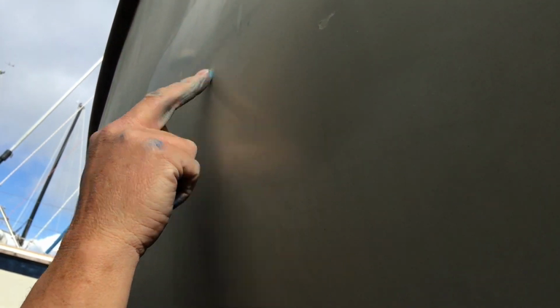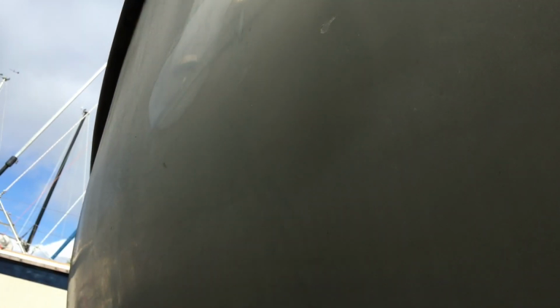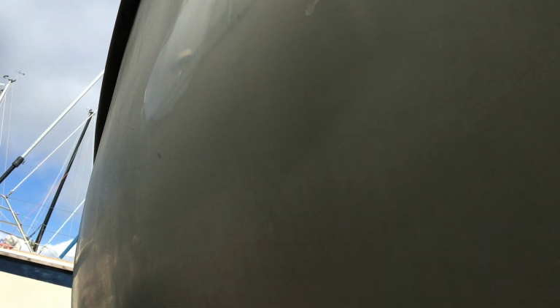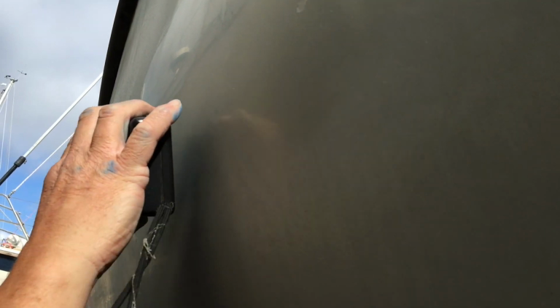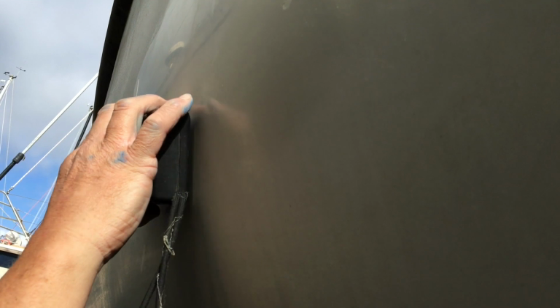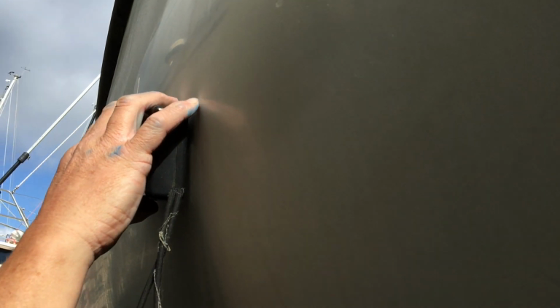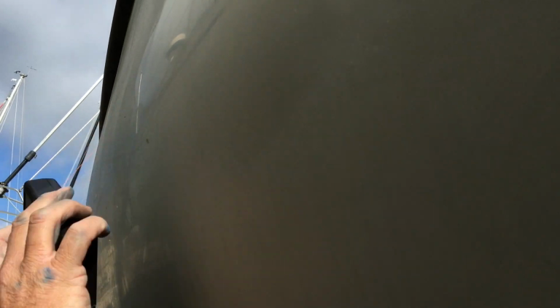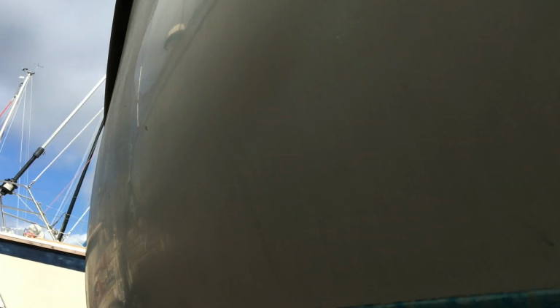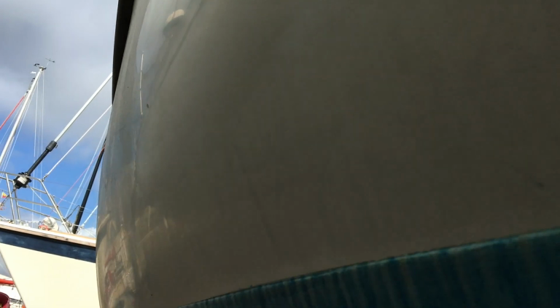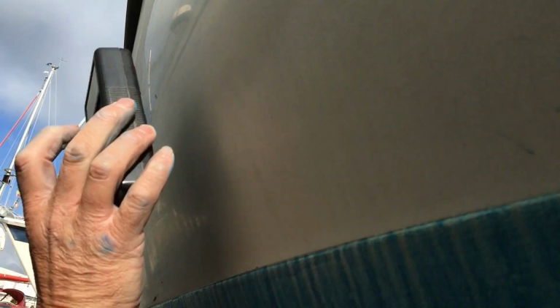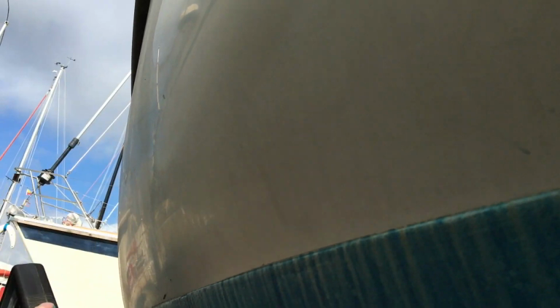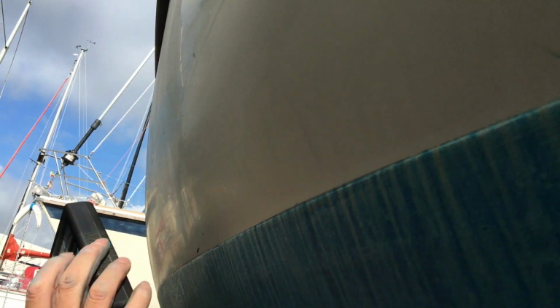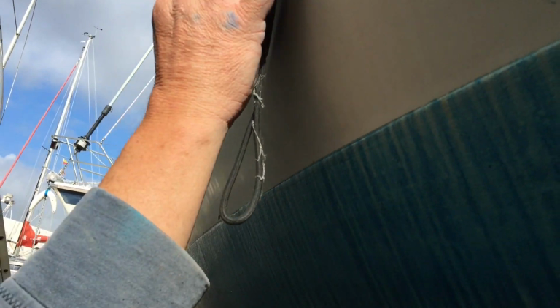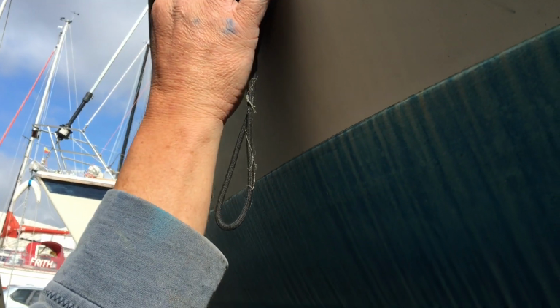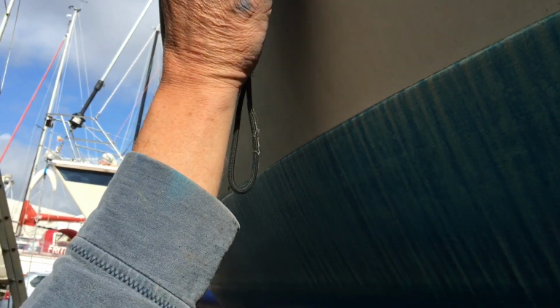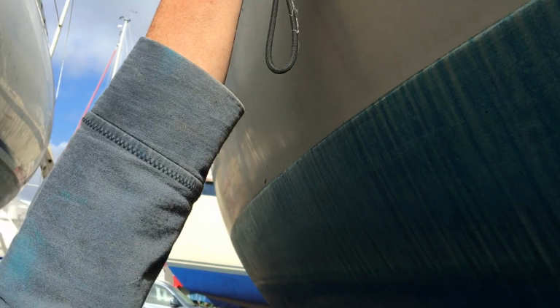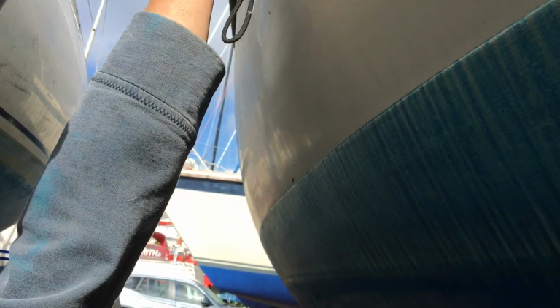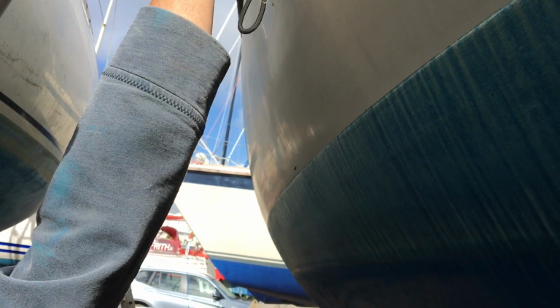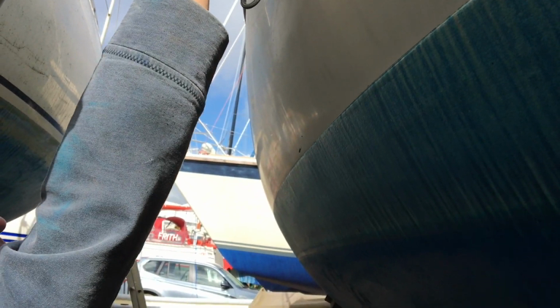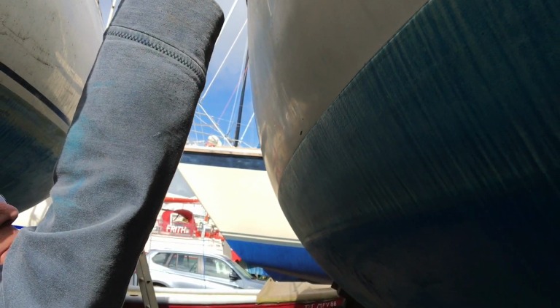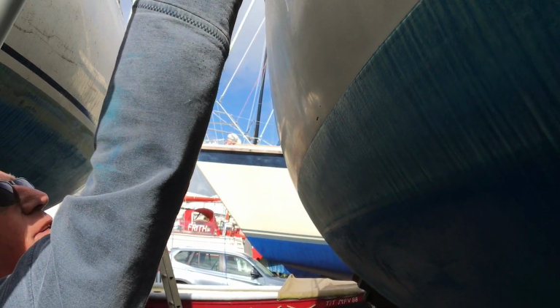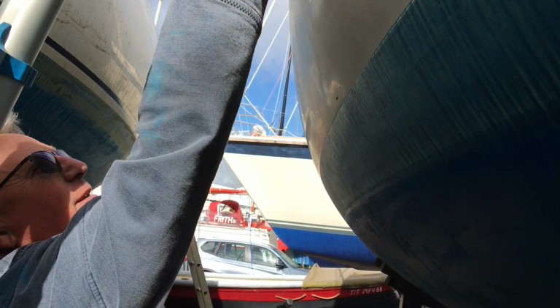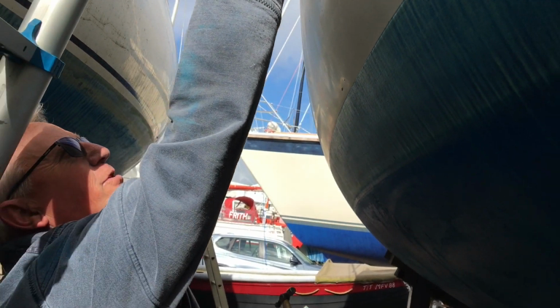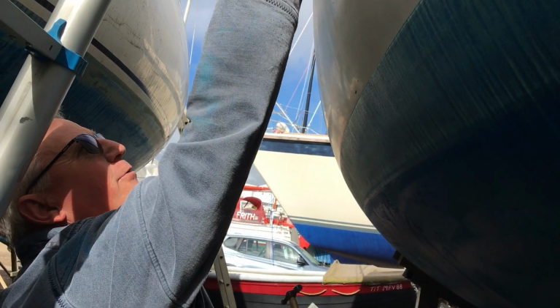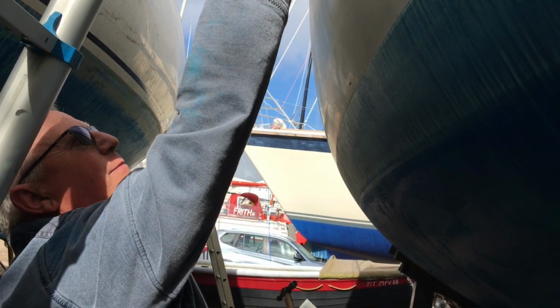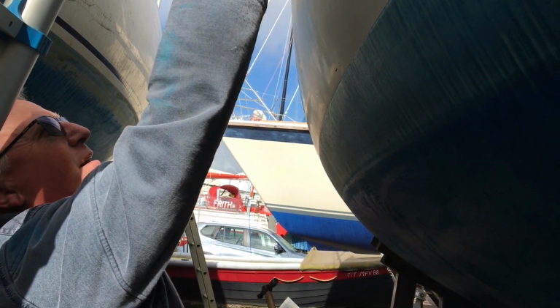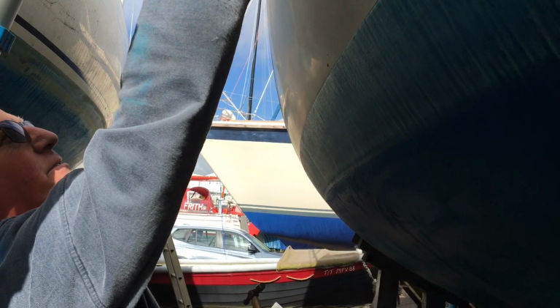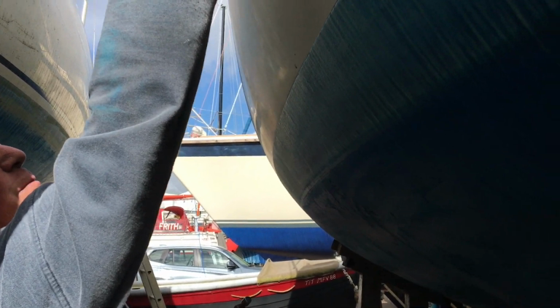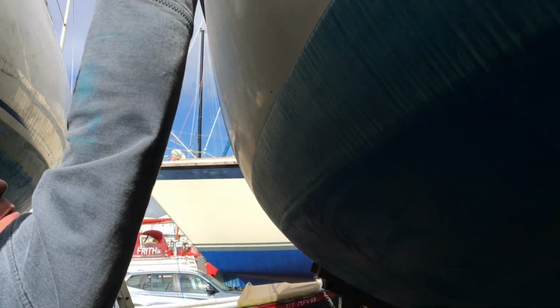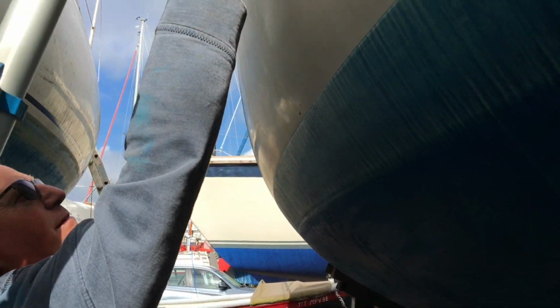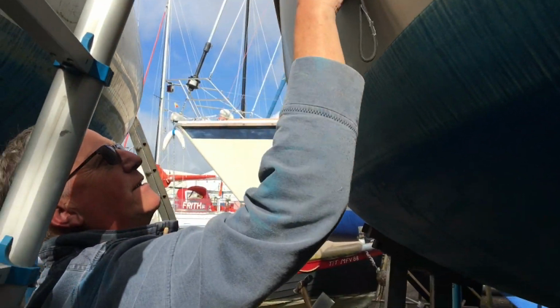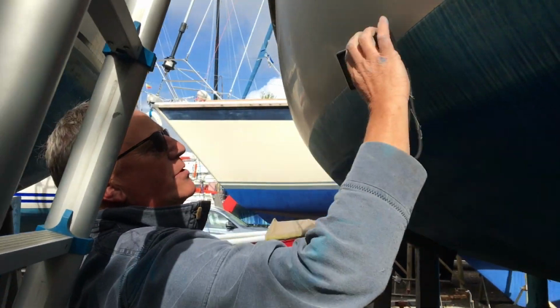I keep thinking my meter's not on because it's so dry that the meter isn't giving much of a reading, but you can just see a little bit of moisture held in that repair, so it was probably done outside rather than in a workshop.